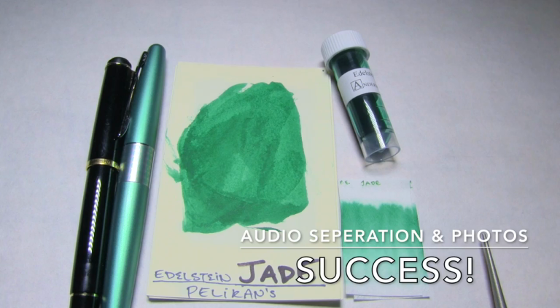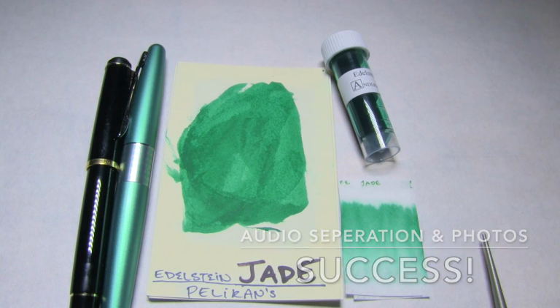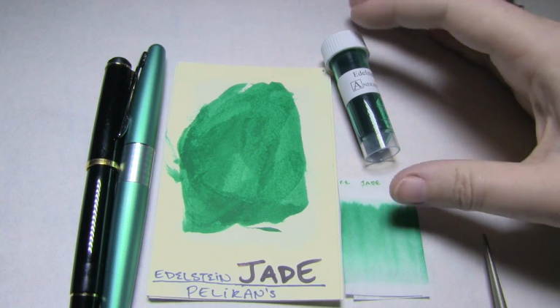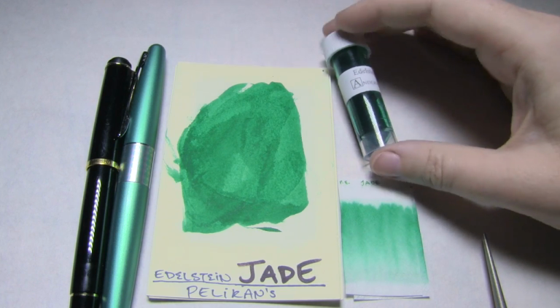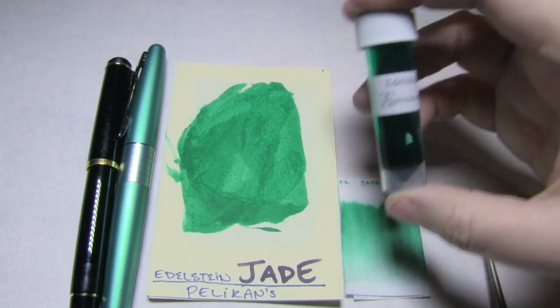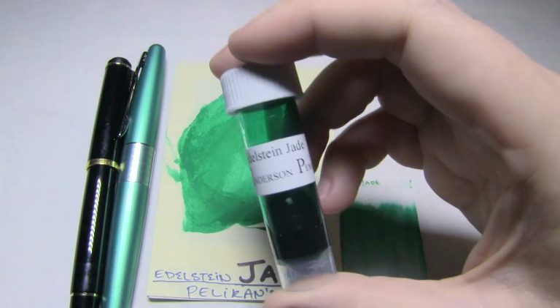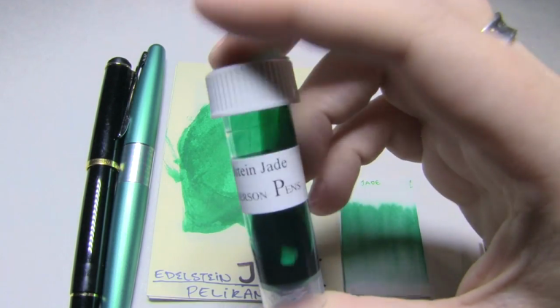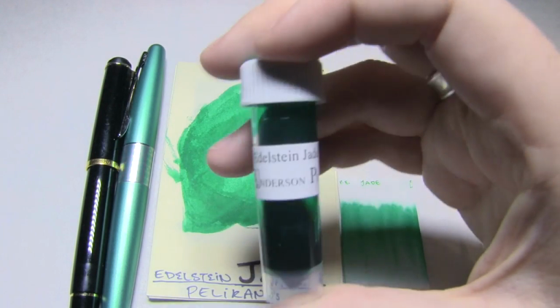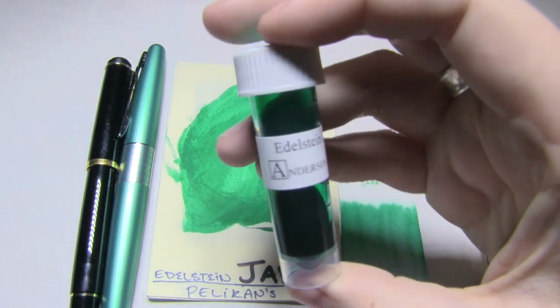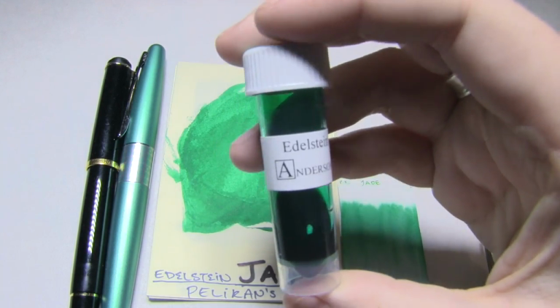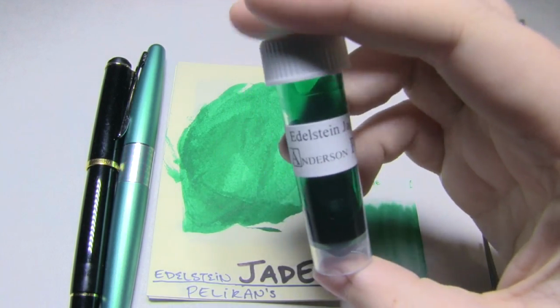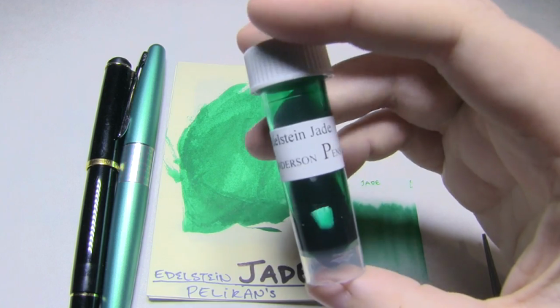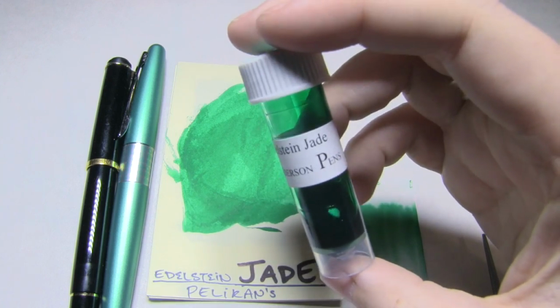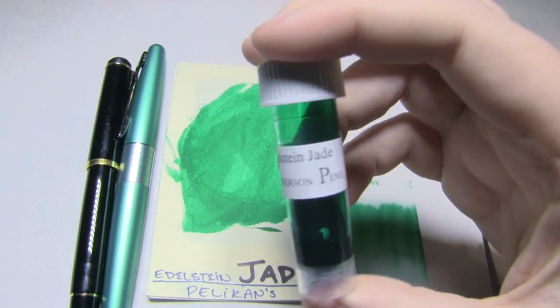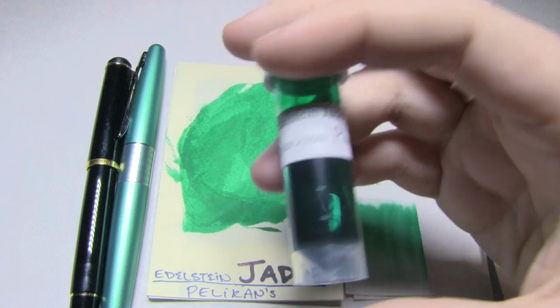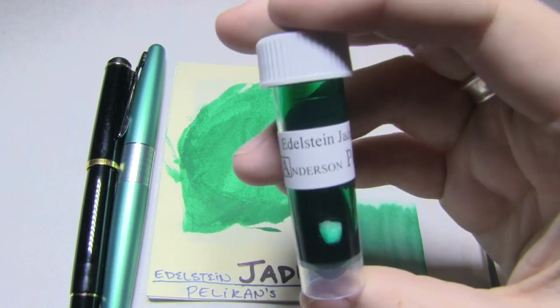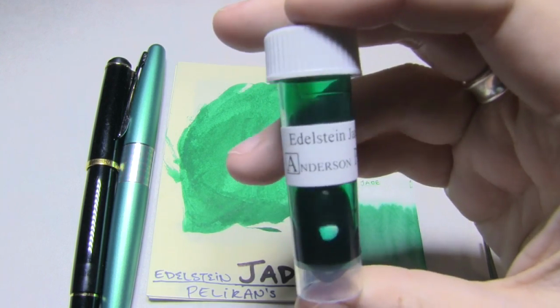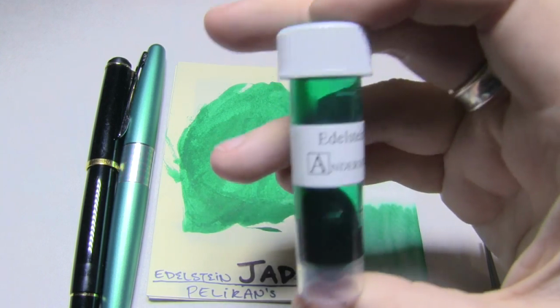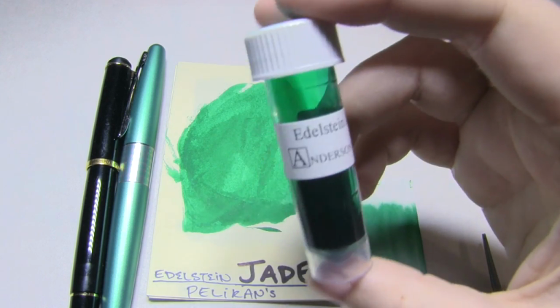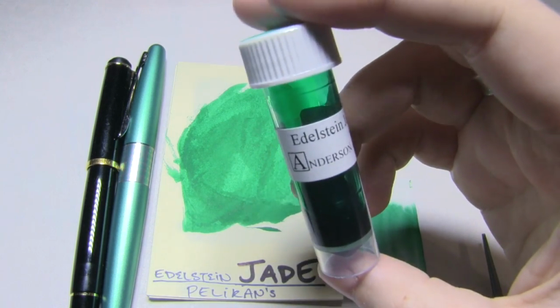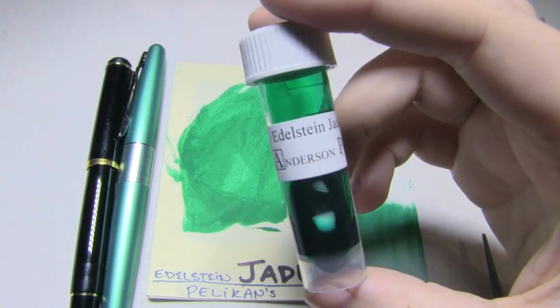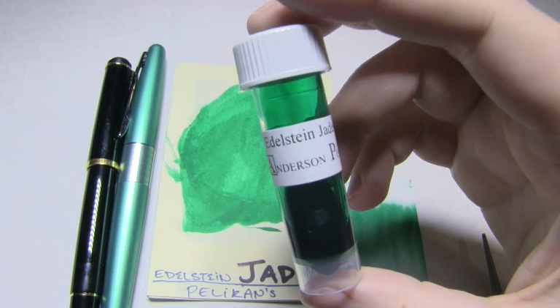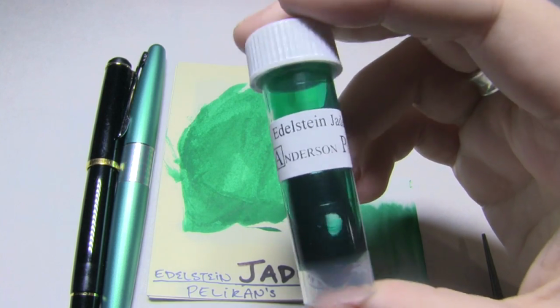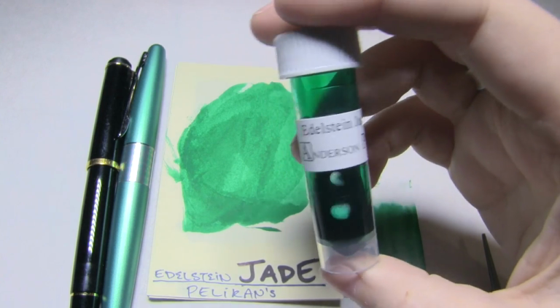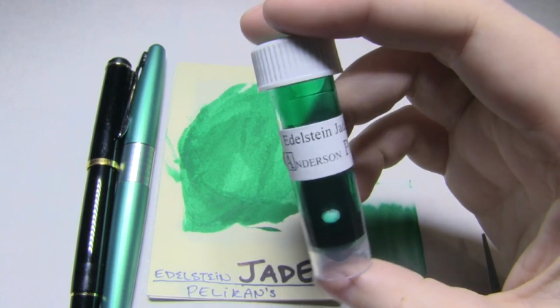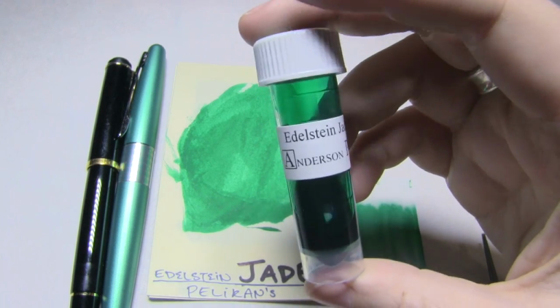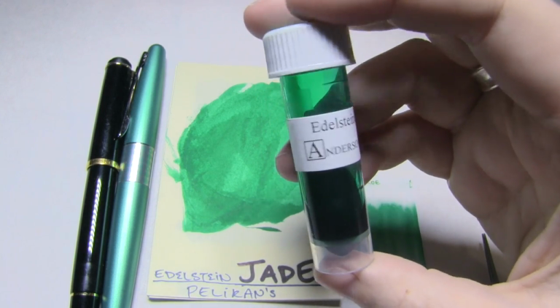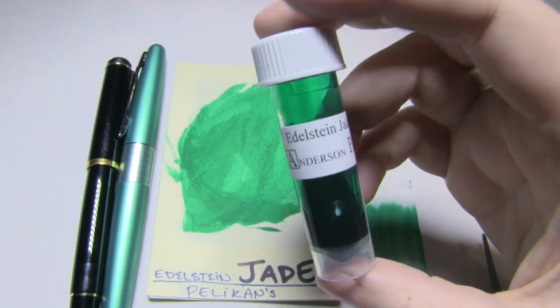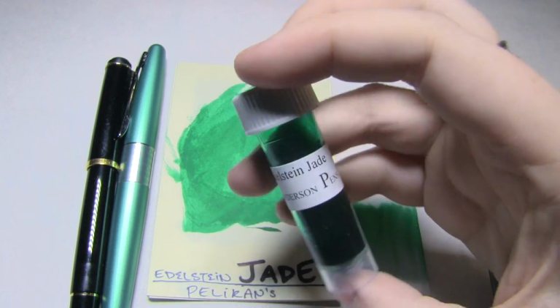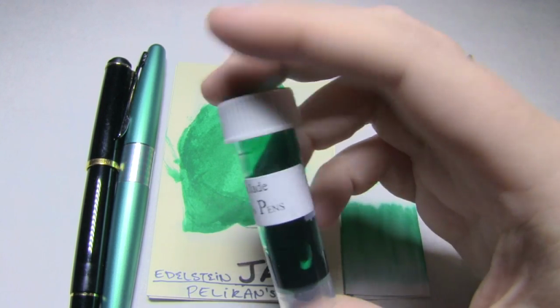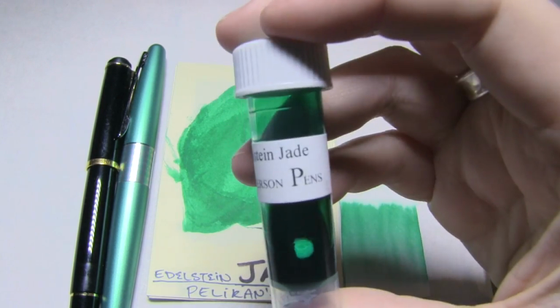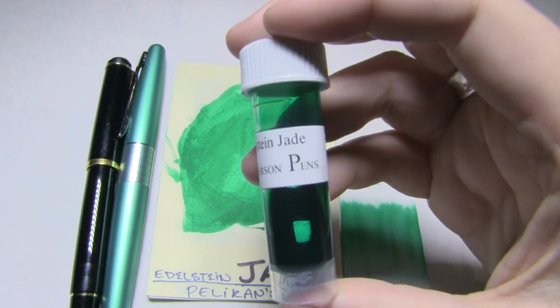Today's ink is from the Pelikan series of Edelstein — sorry, my German is terrible — Edelstein? It's Edelstein something. Anyways, it's jade.